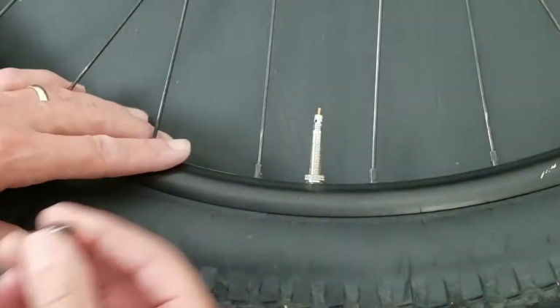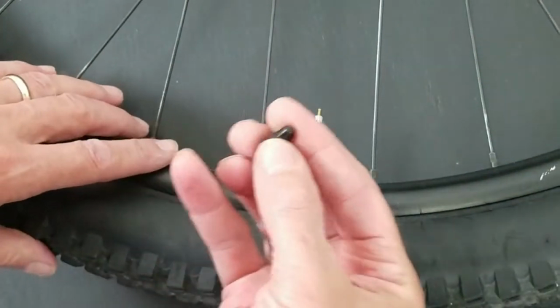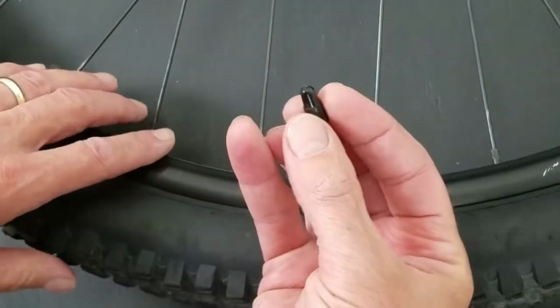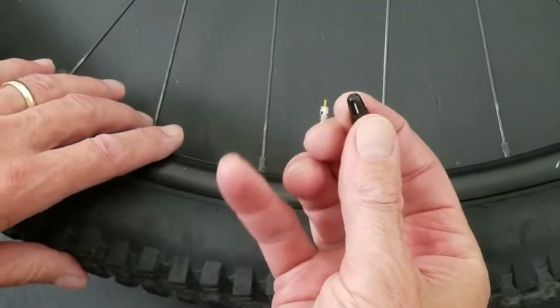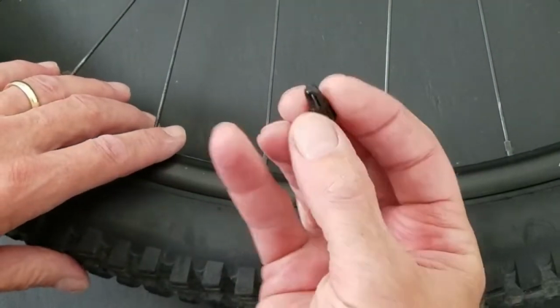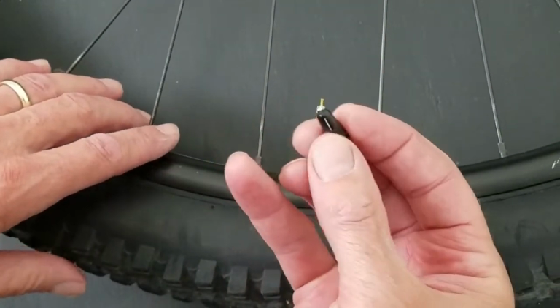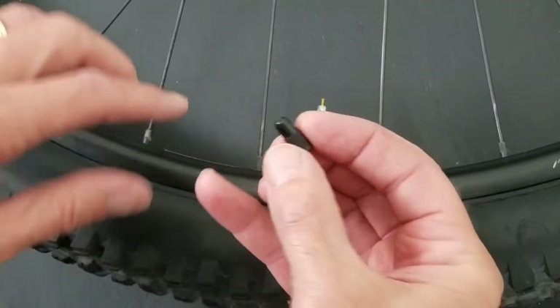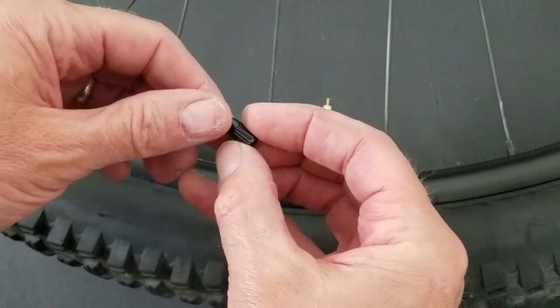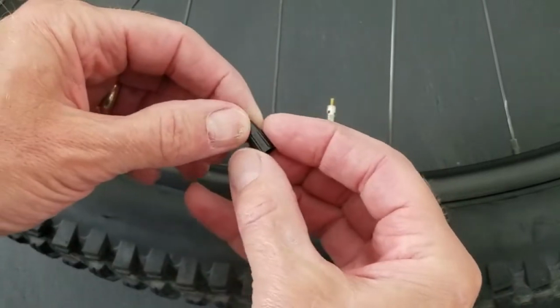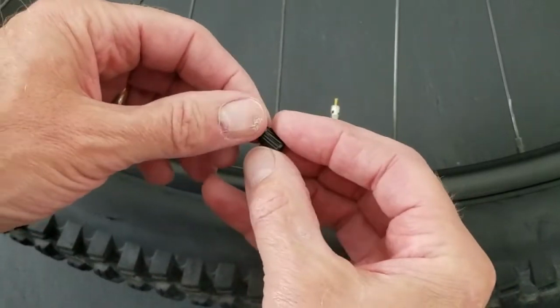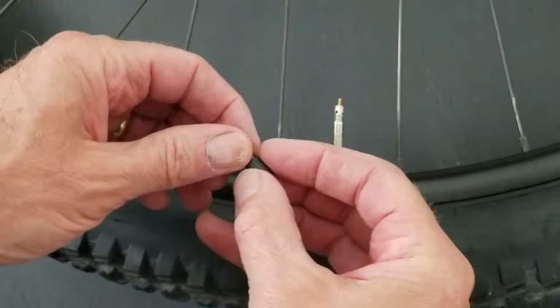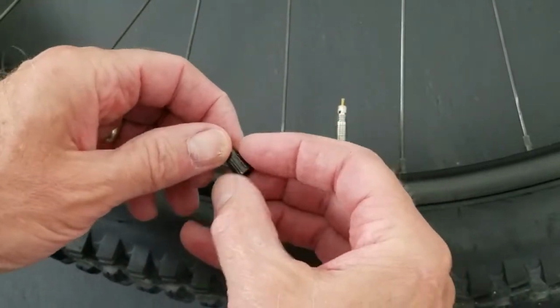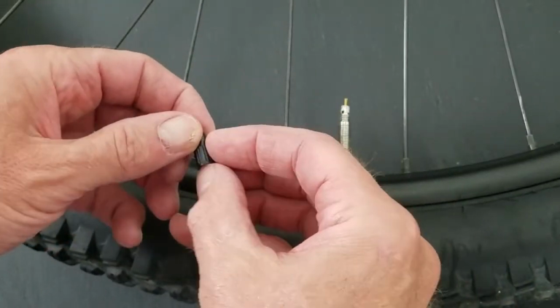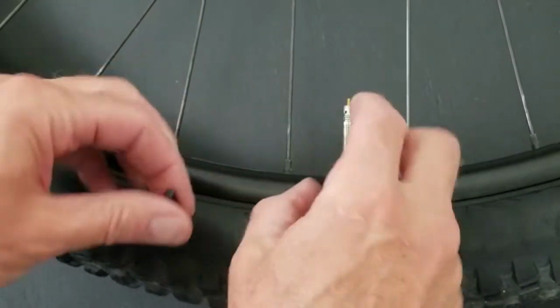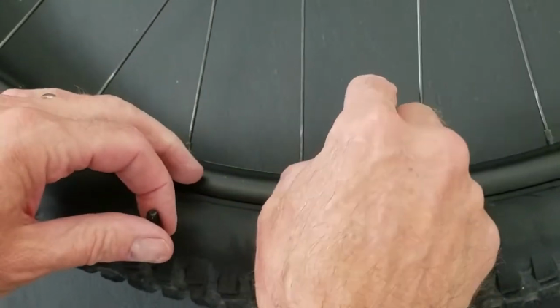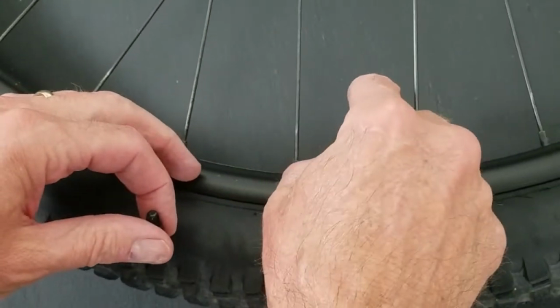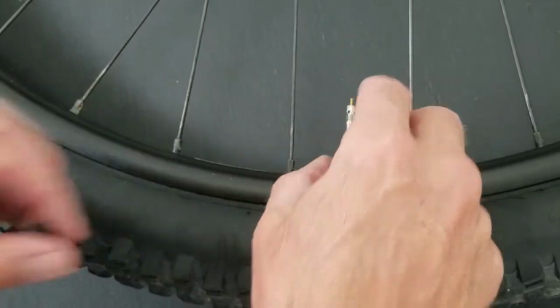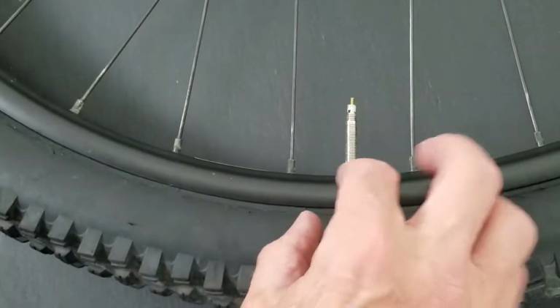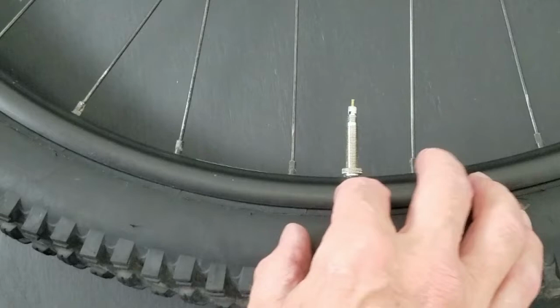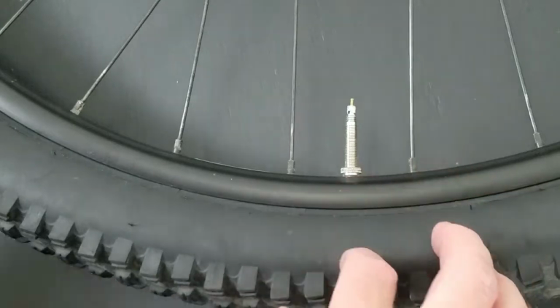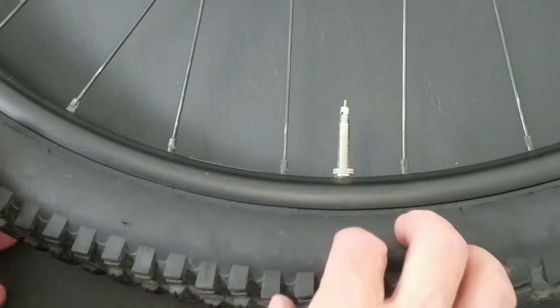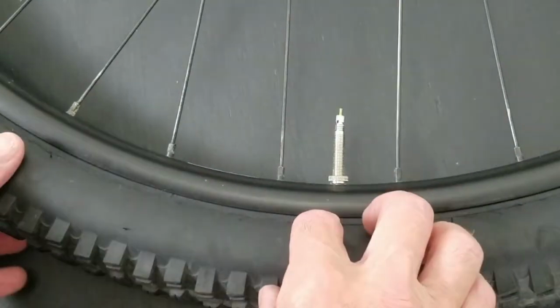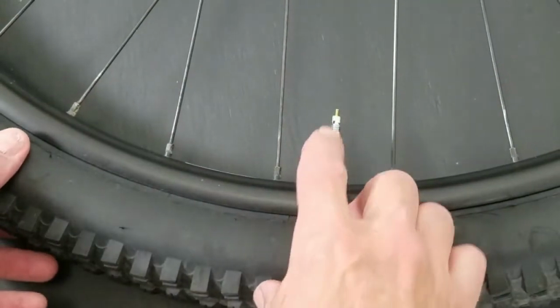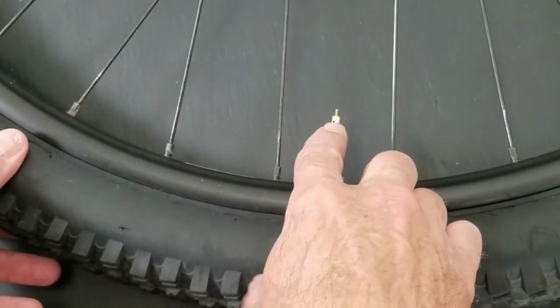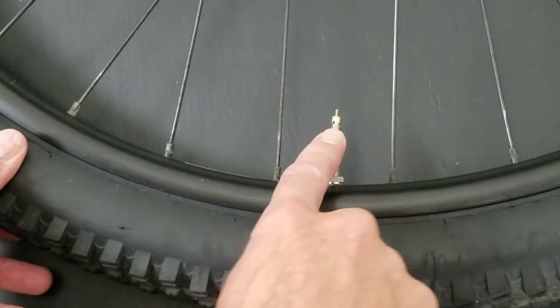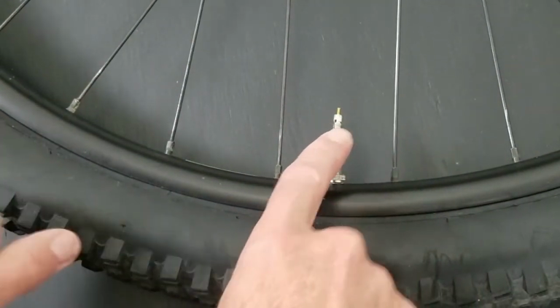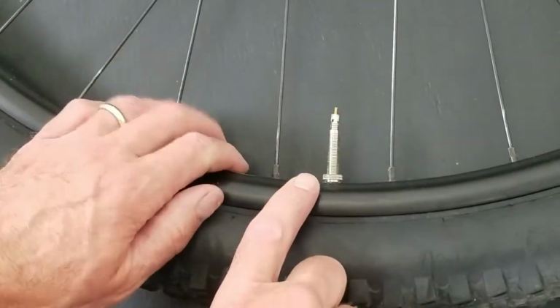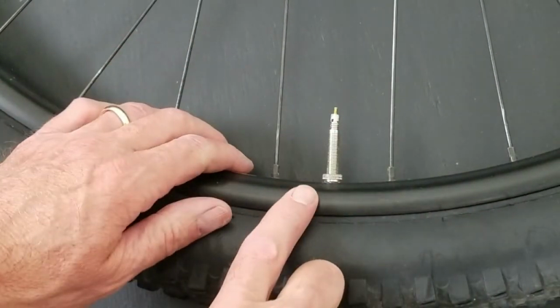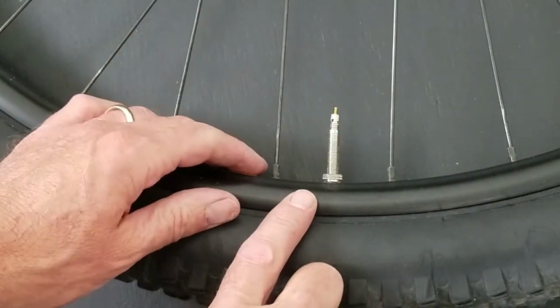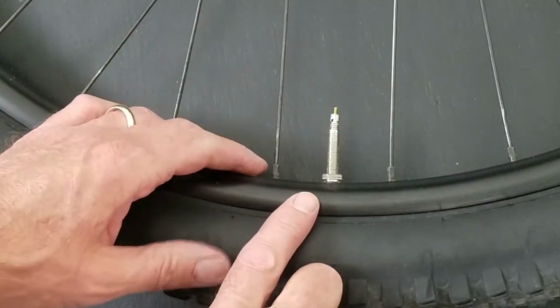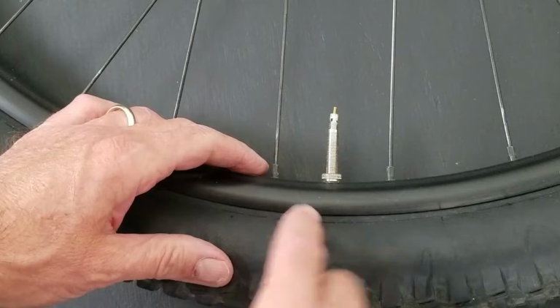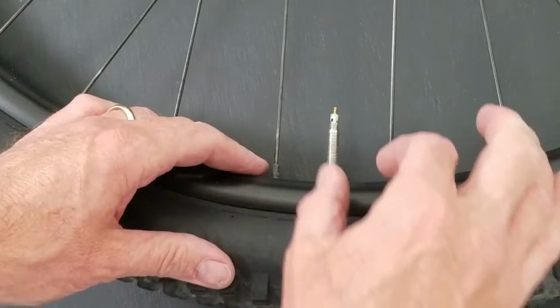We'll take our dust cap off. Presto valves — these are really important. It's easy to damage the pin here. In fact, if you look real closely at this one, you can see it's actually bent a little bit, and I think that's my problem with this one.